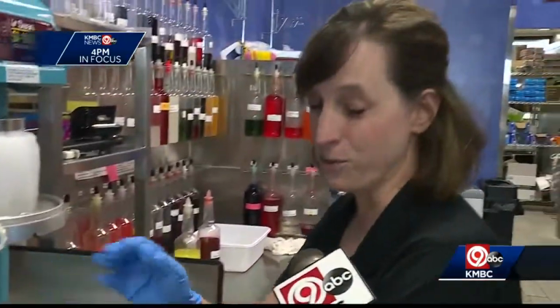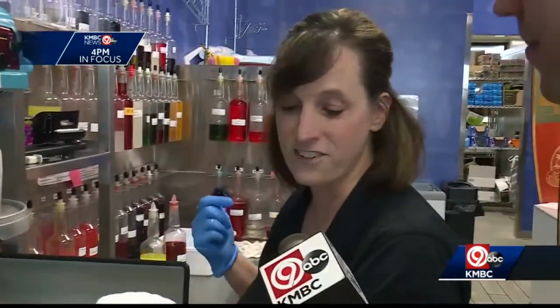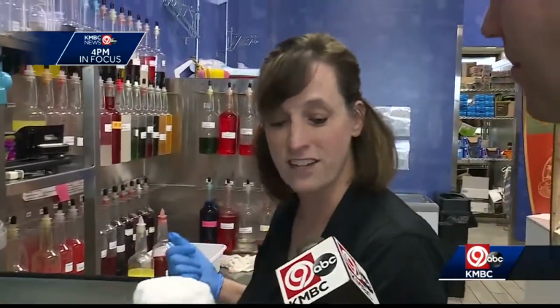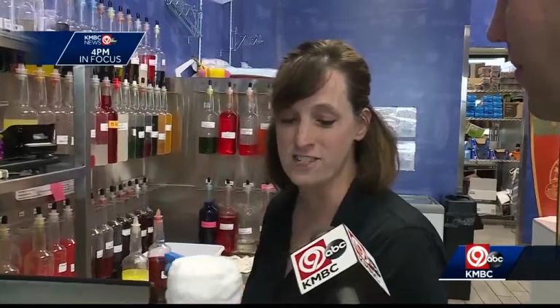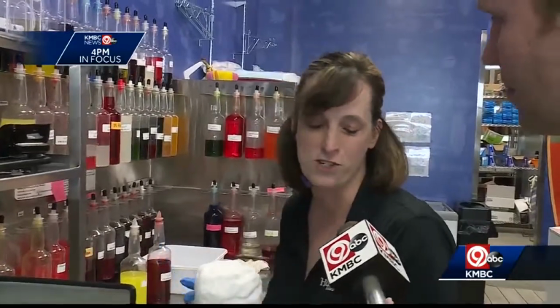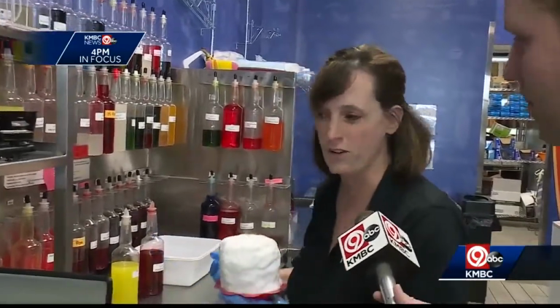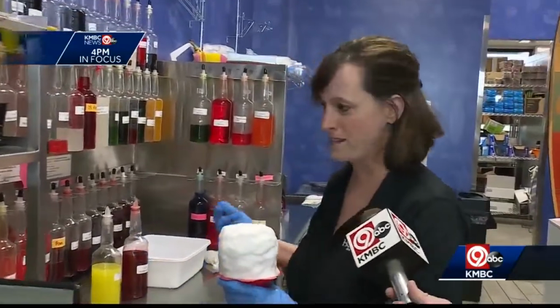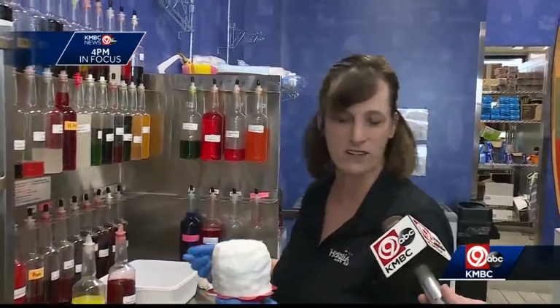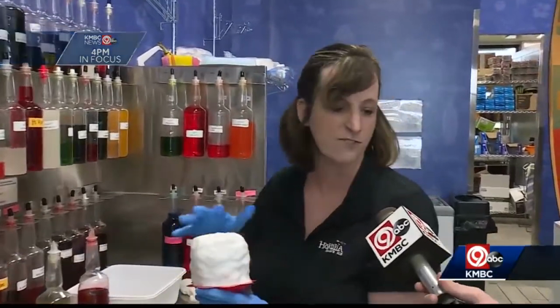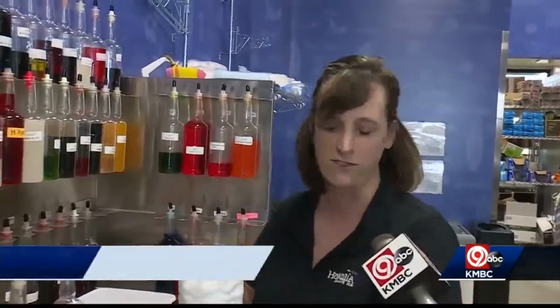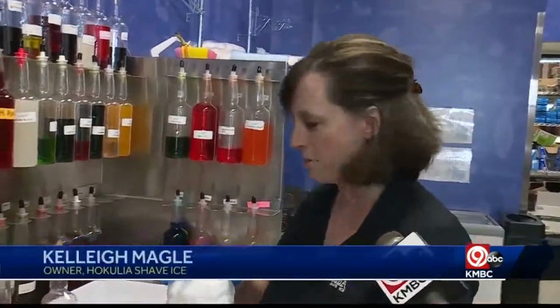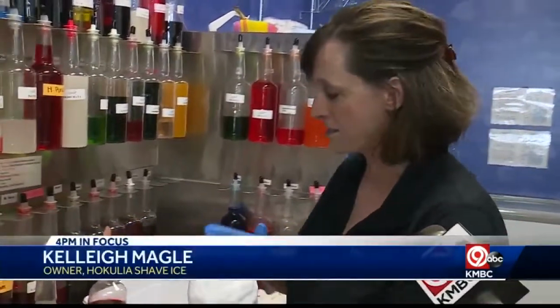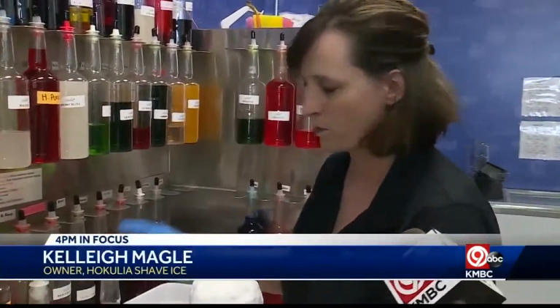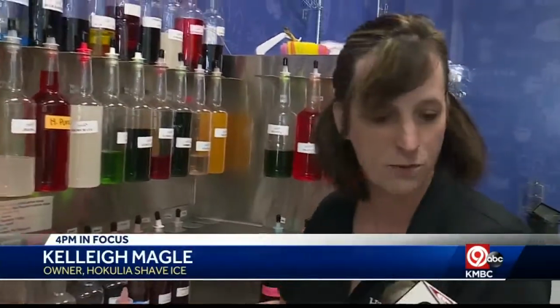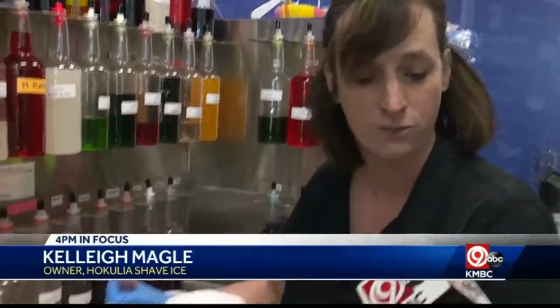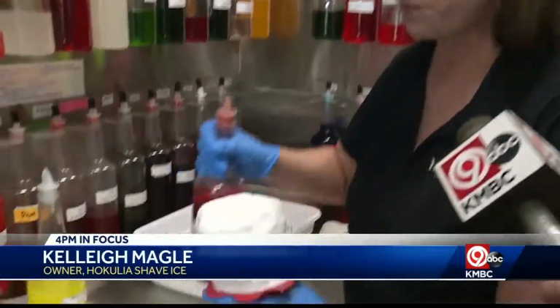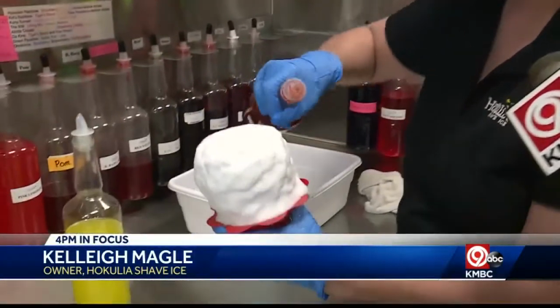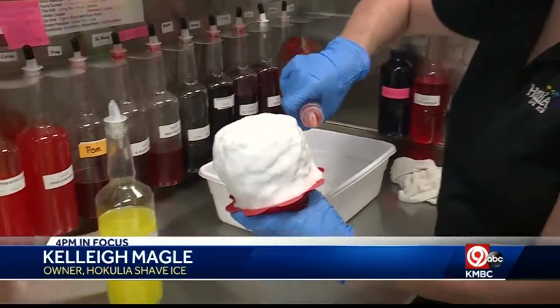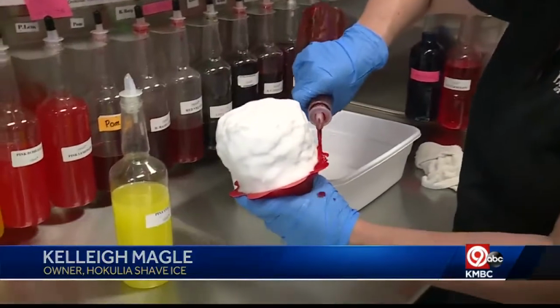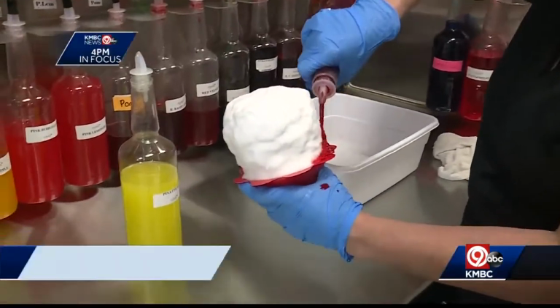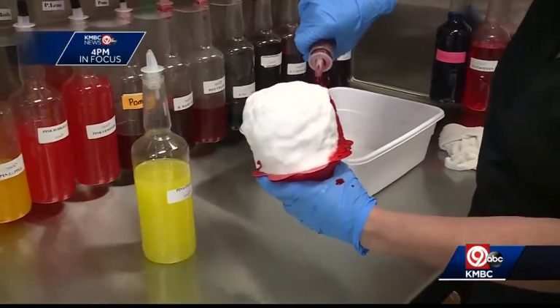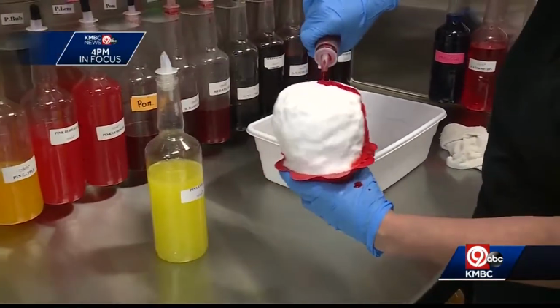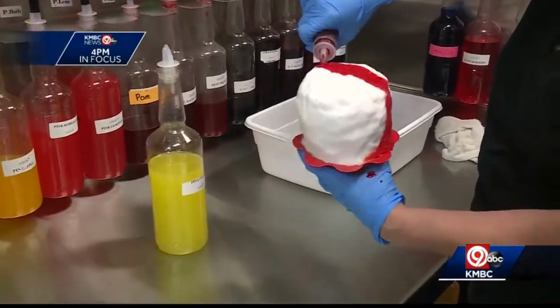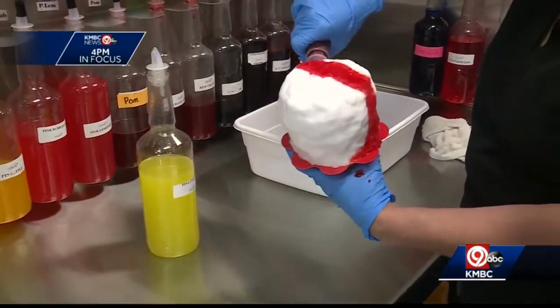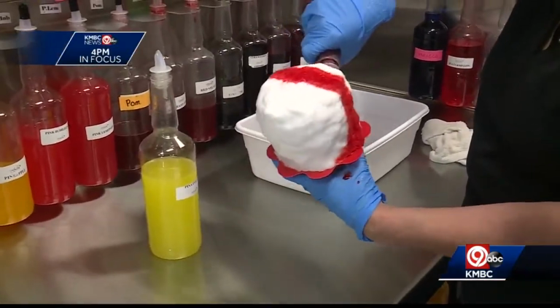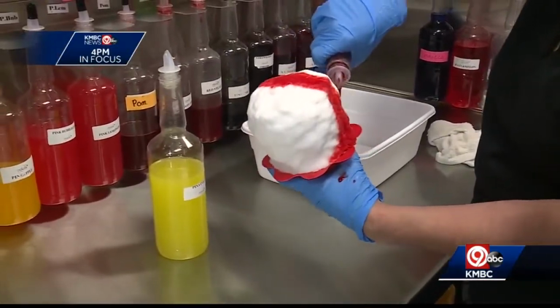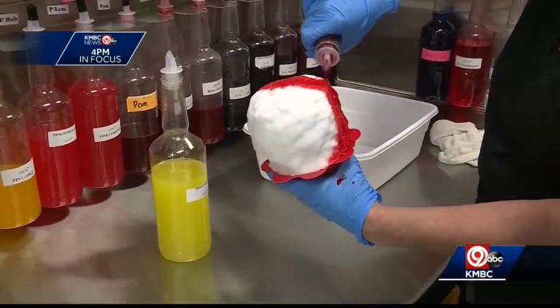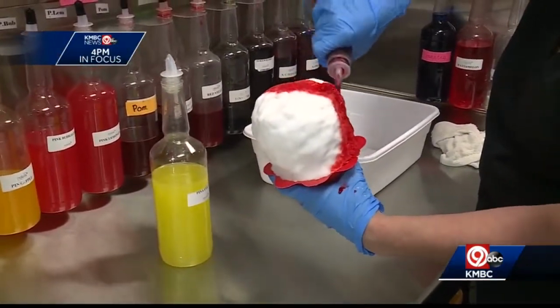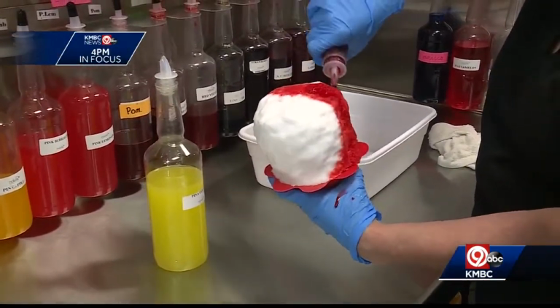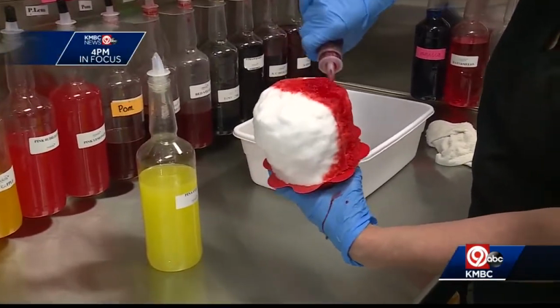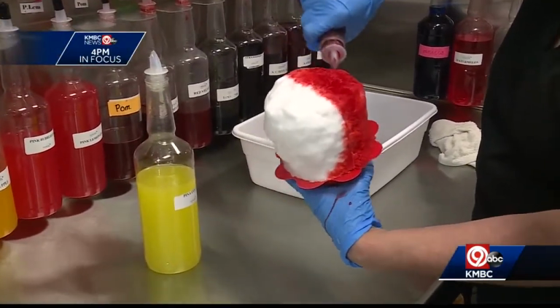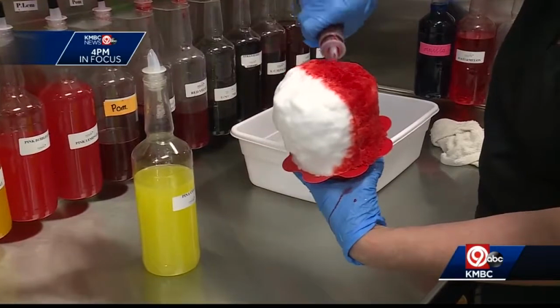We do. We have 50 flavors that you can choose from, as well as a few different toppings. We're going to start with two of our most popular — we have a tiger's blood and a pina colada. And we just kind of pour that on there.